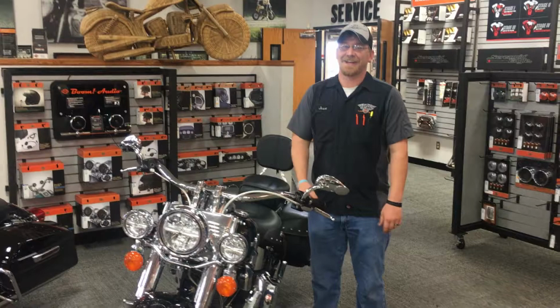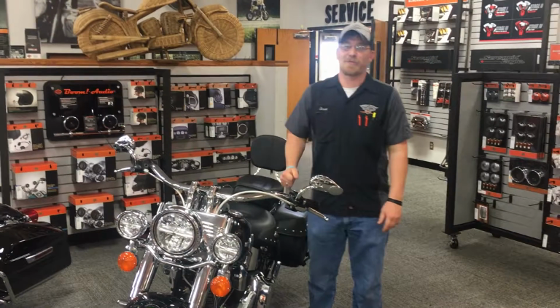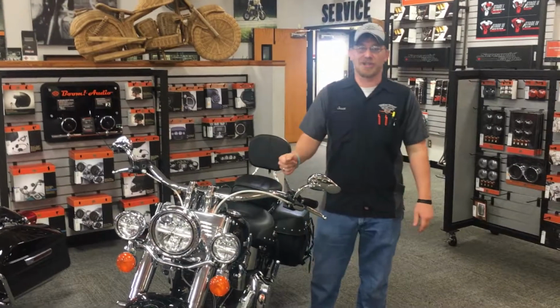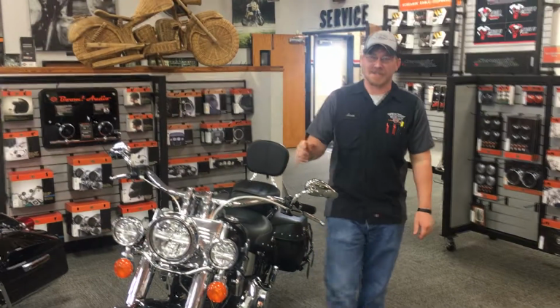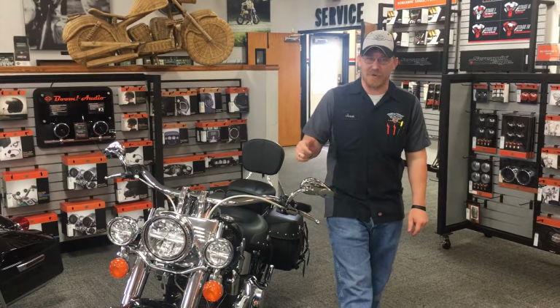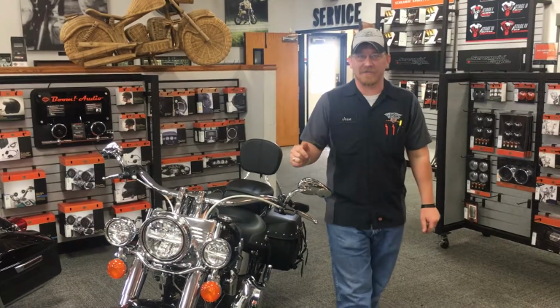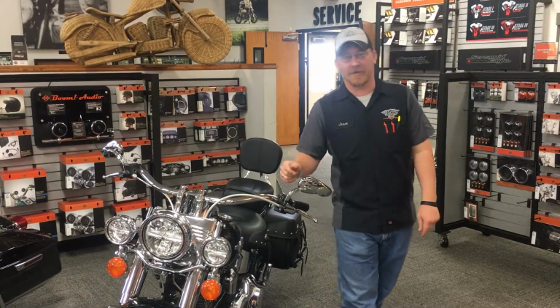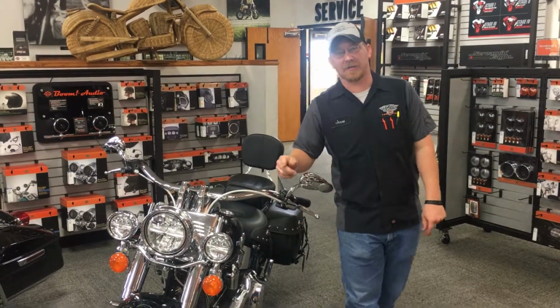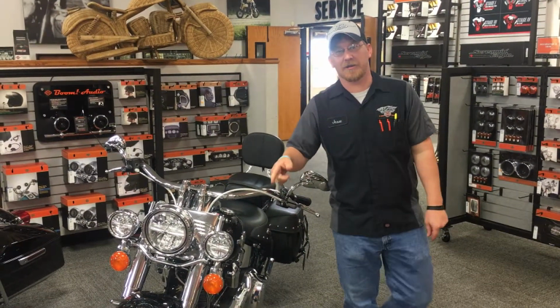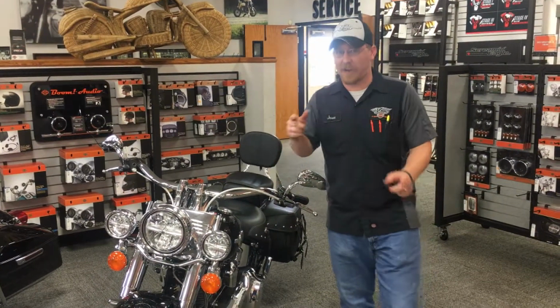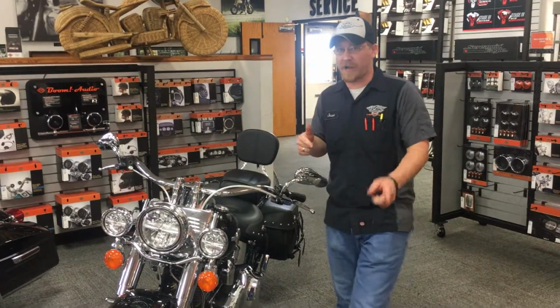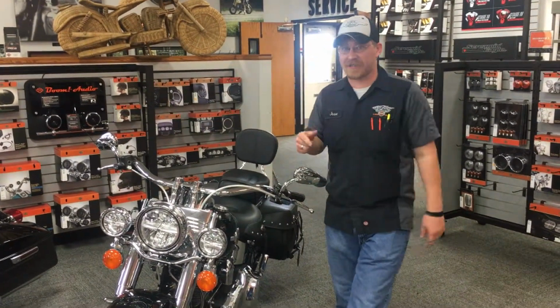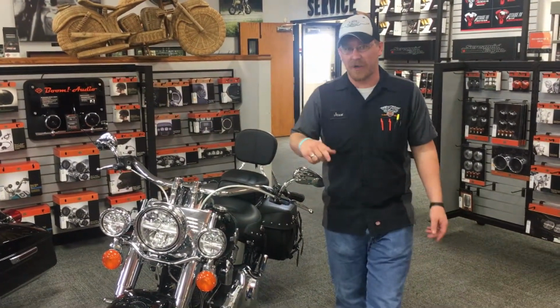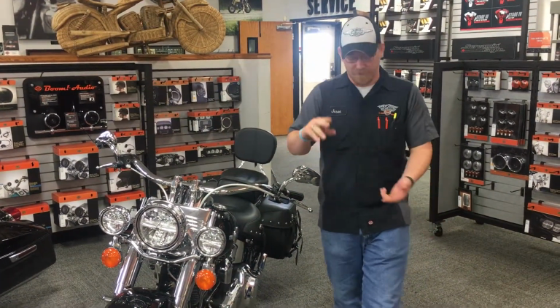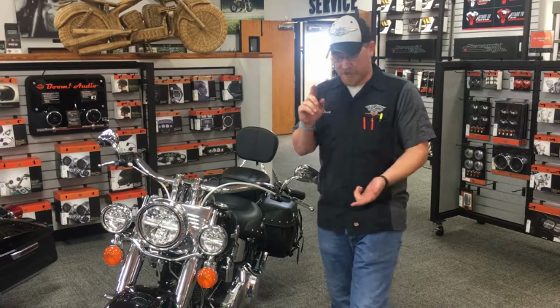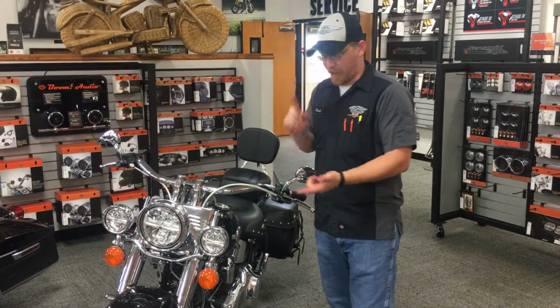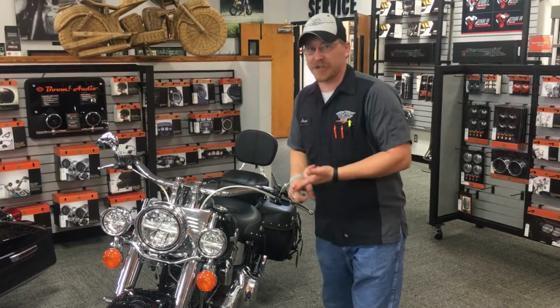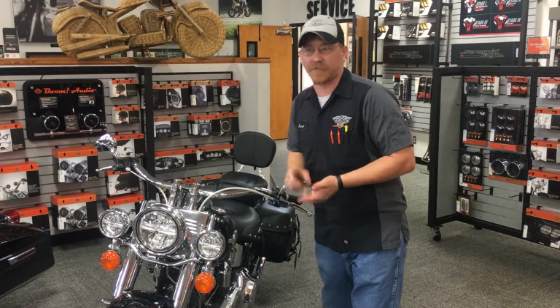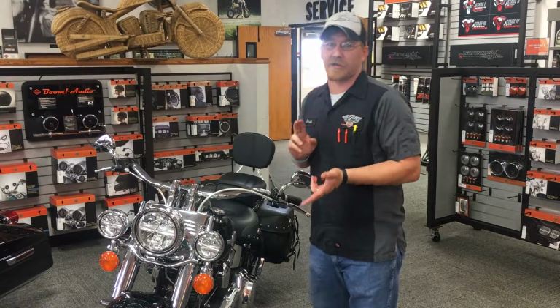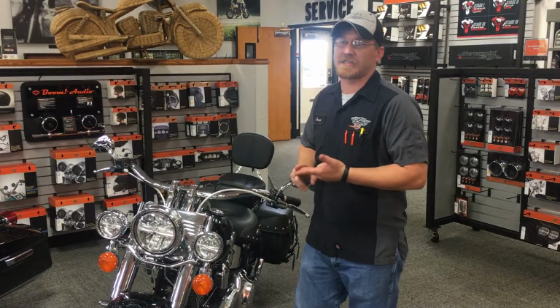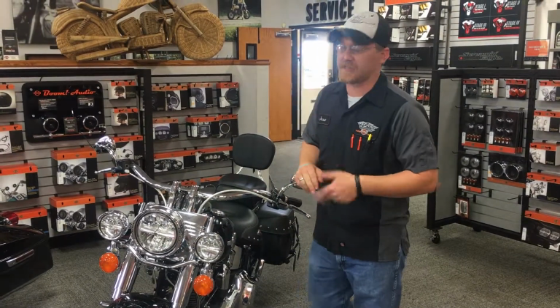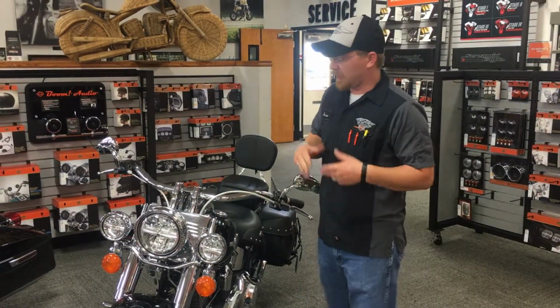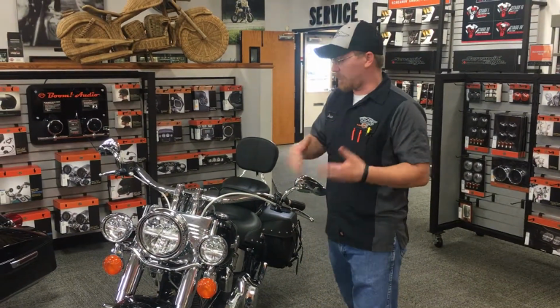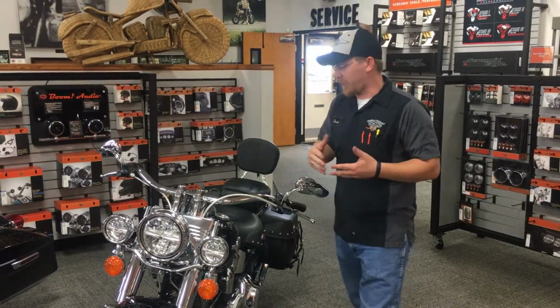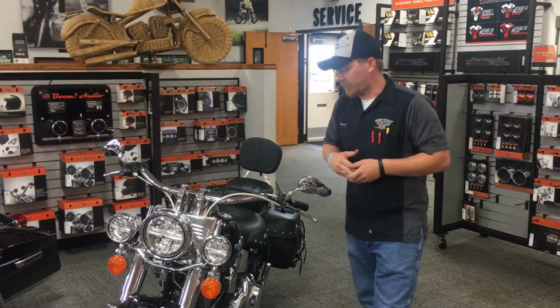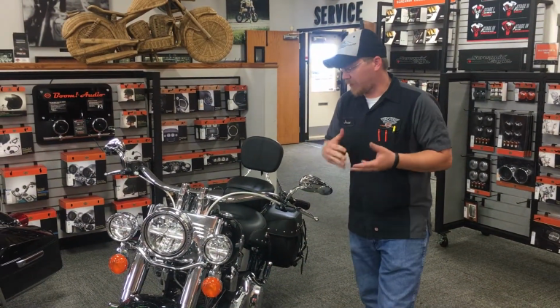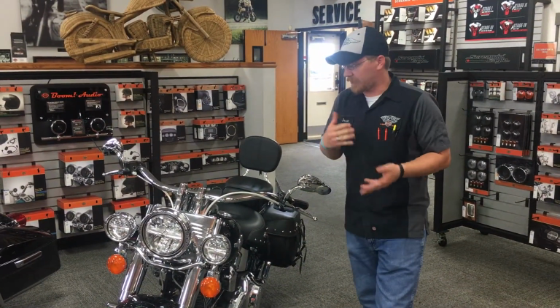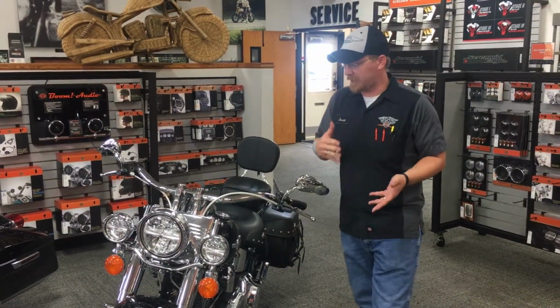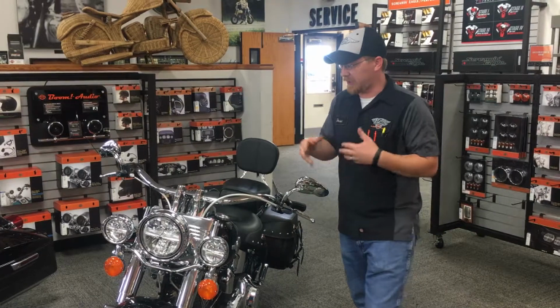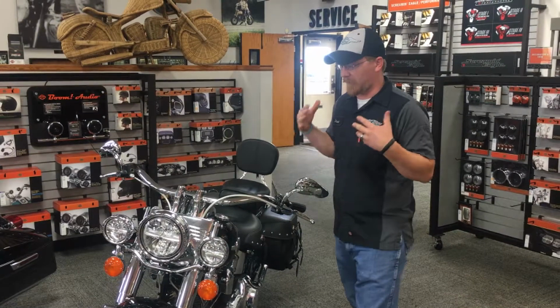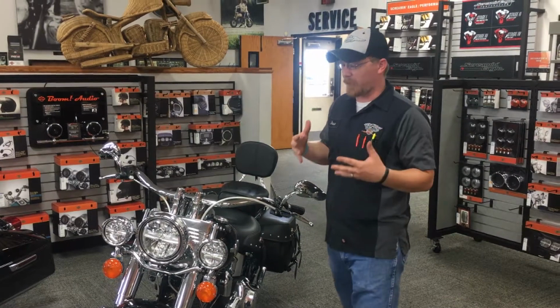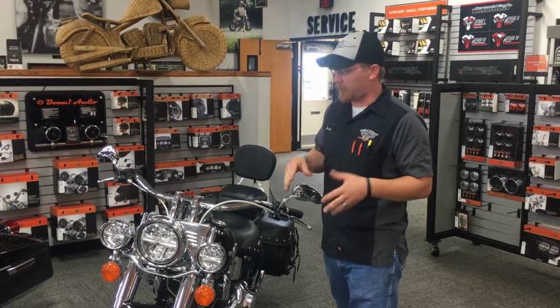Hey everybody, it's Jesse St. Joe Harley-Davidson here, talking to you about how you can ride more miles this summer. We've already talked about windshields, we've talked about seats — getting more comfortable, ride along with the seat, getting your feet where you want them.